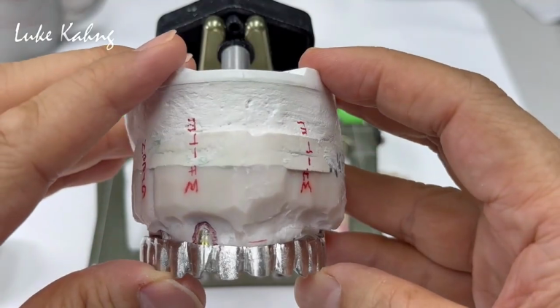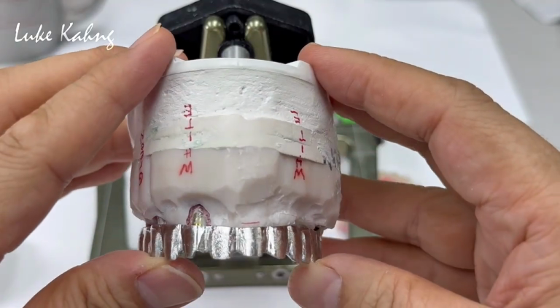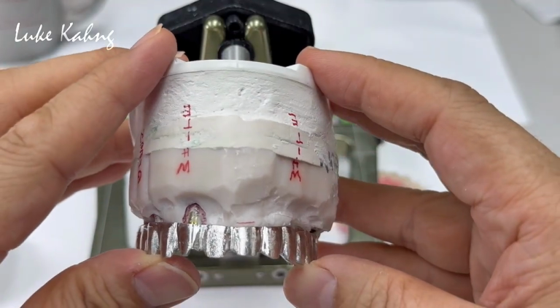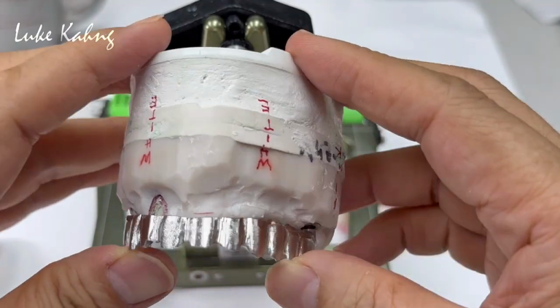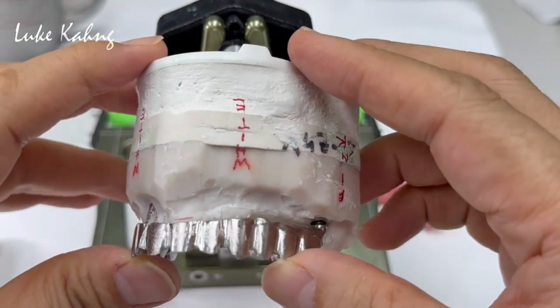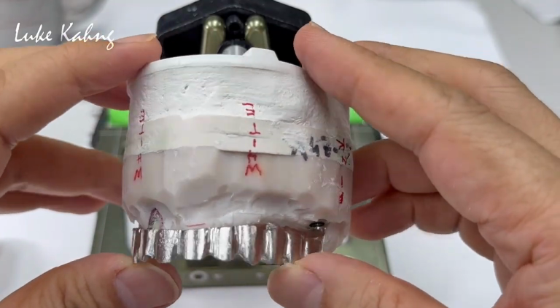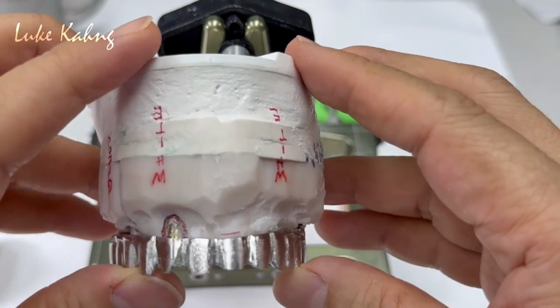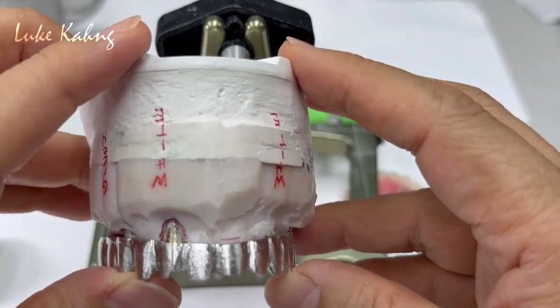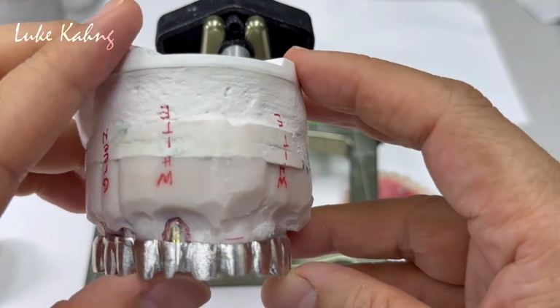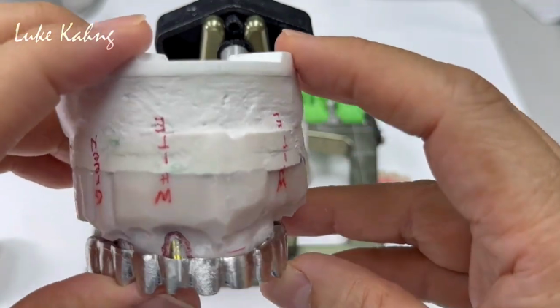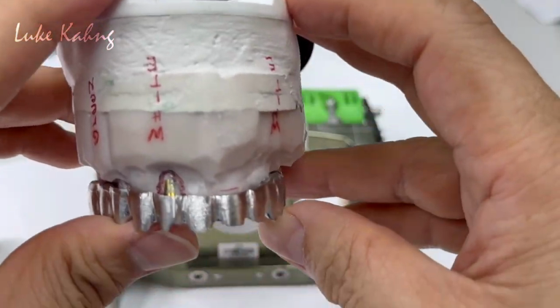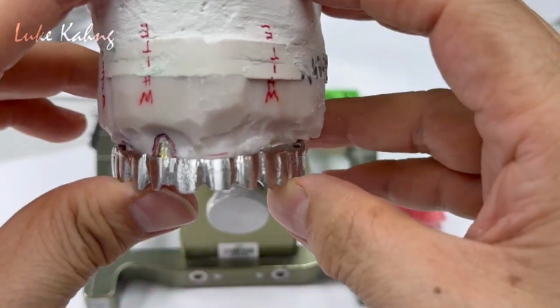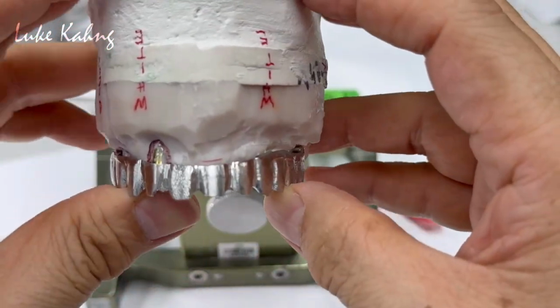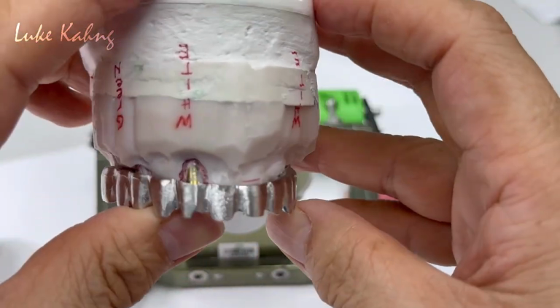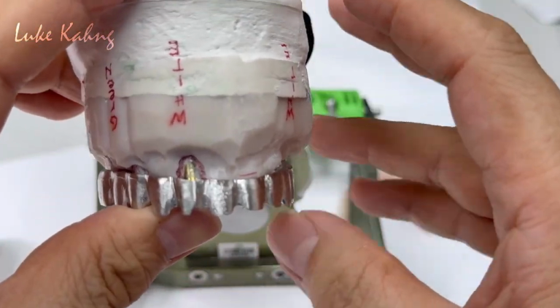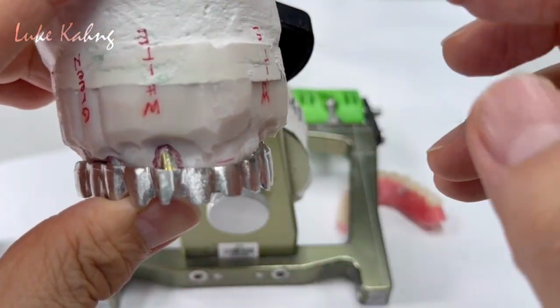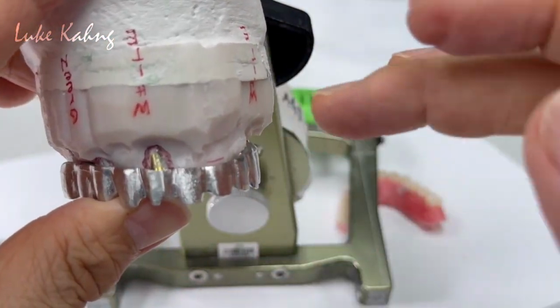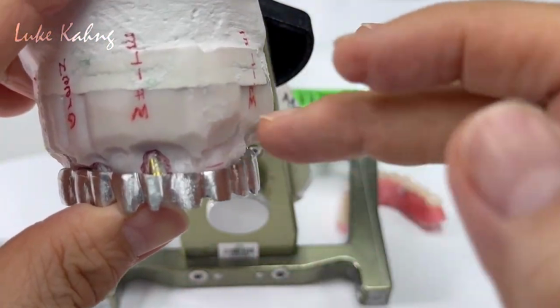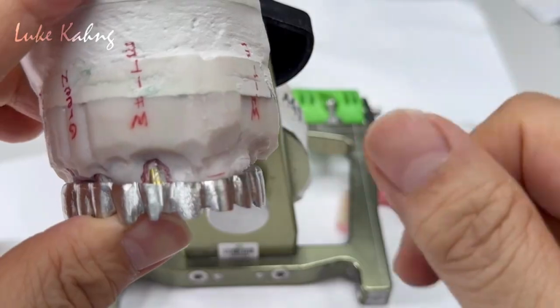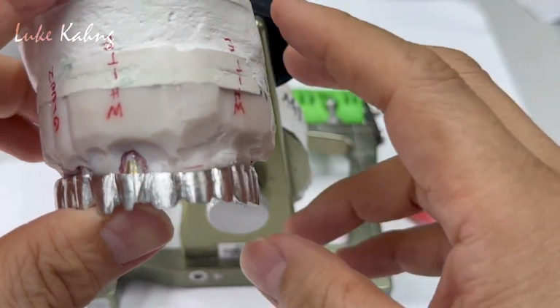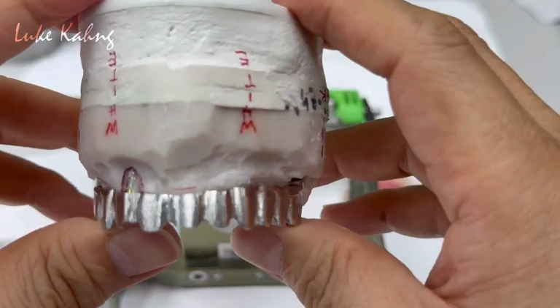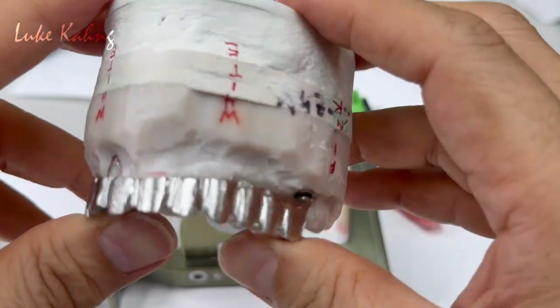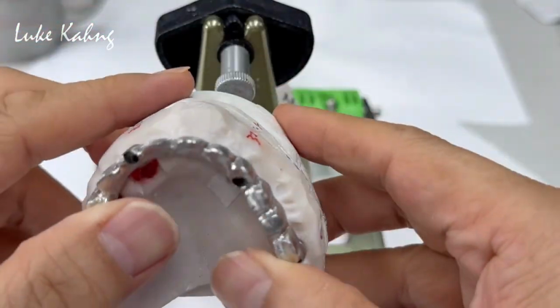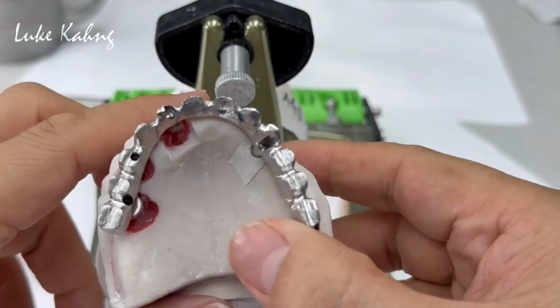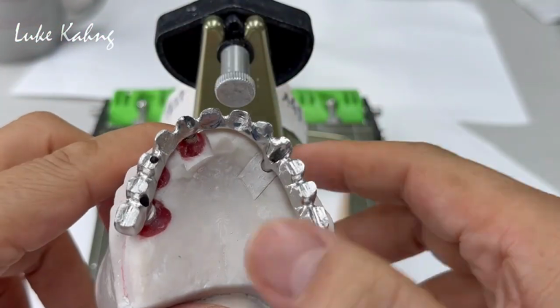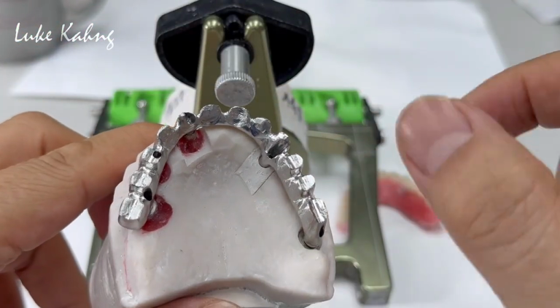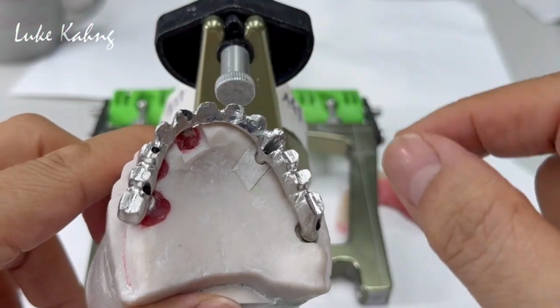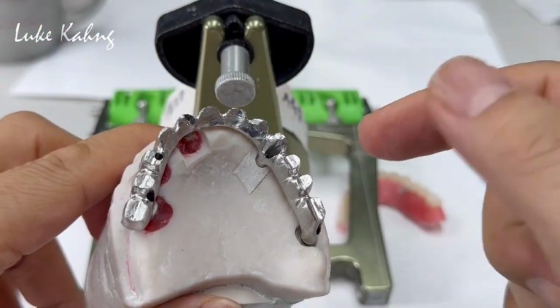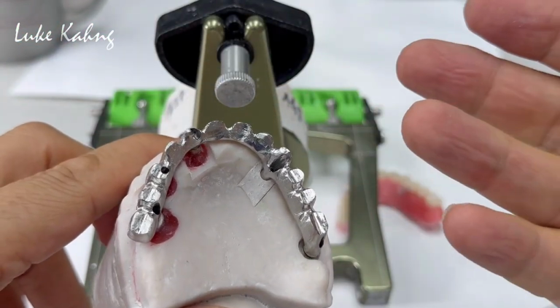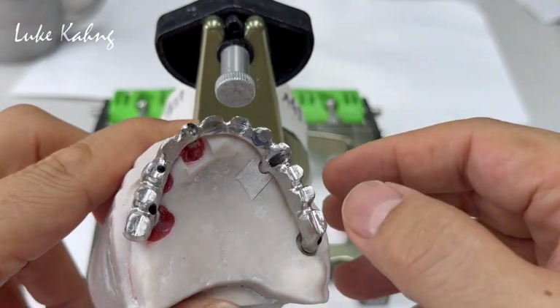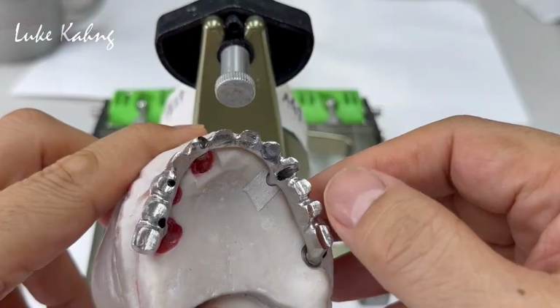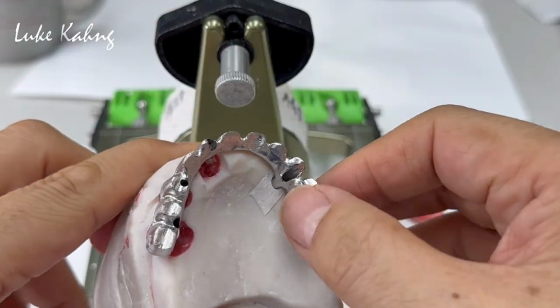So we're going to put down the scan and the design so we can see this. This is our behind-the-scenes story — it's a very tough case. It's really thin bone implants, which is a good idea.